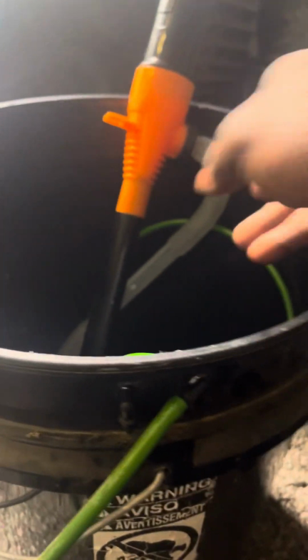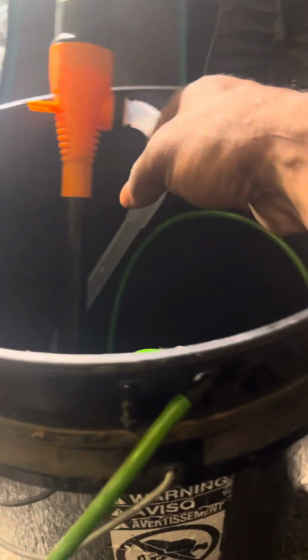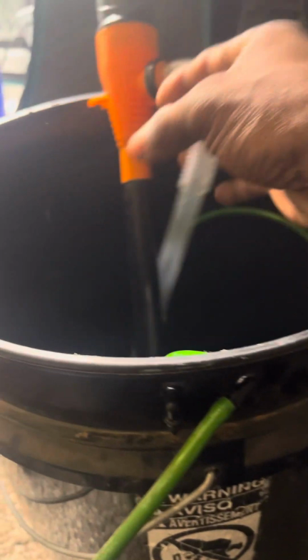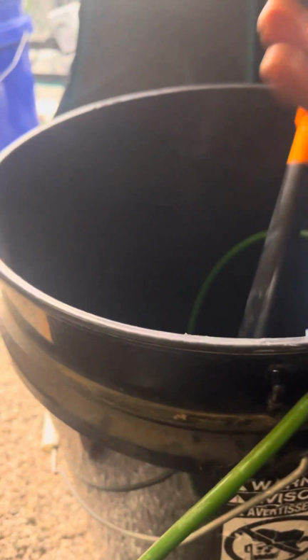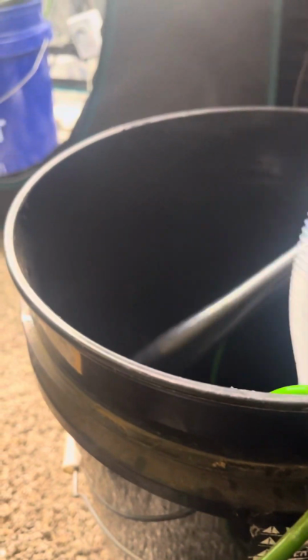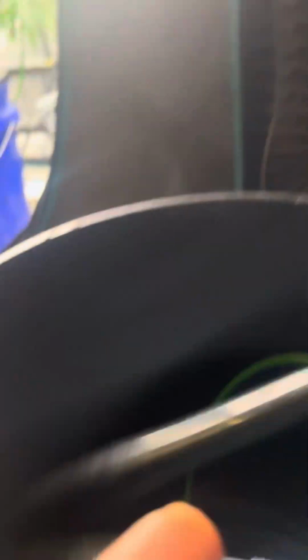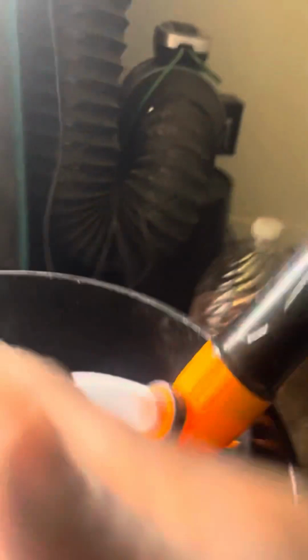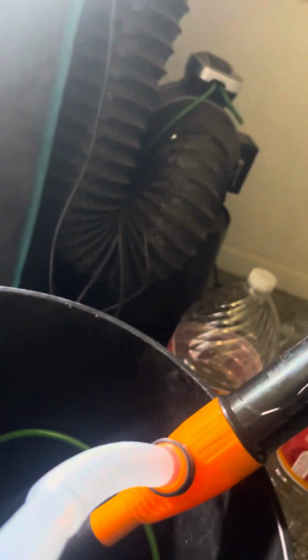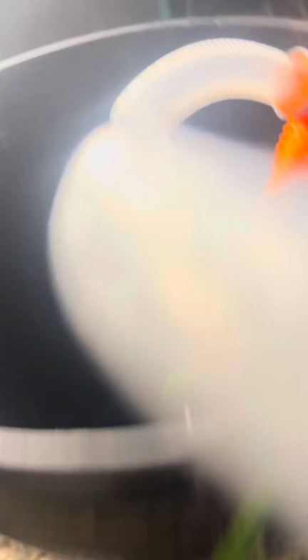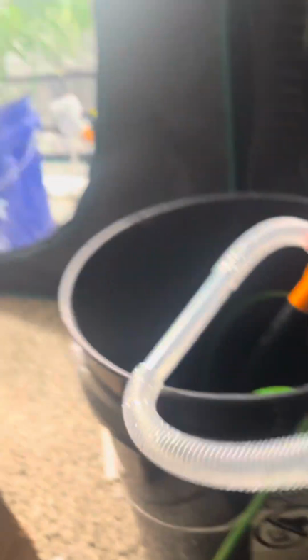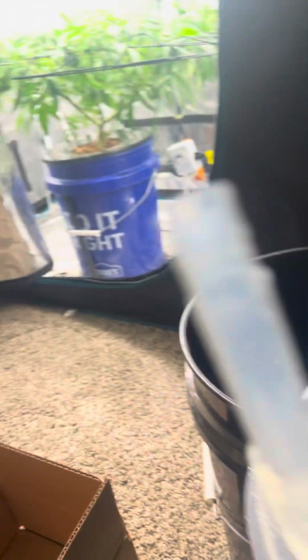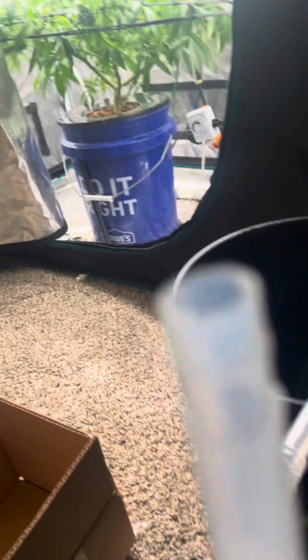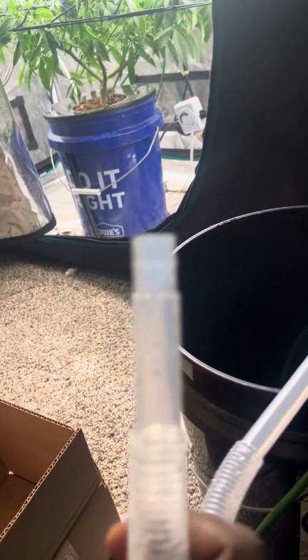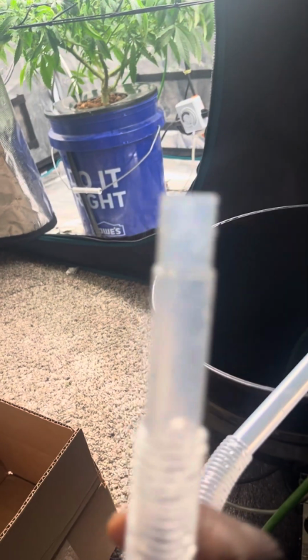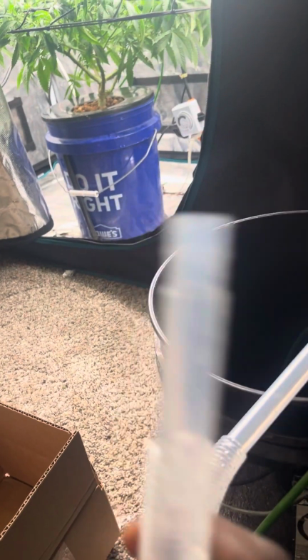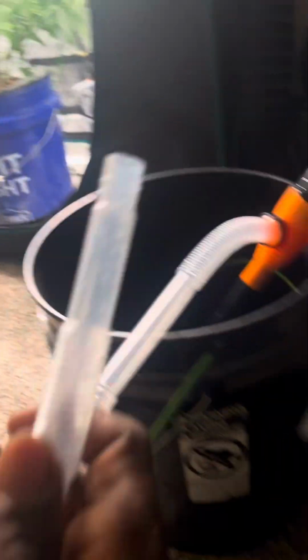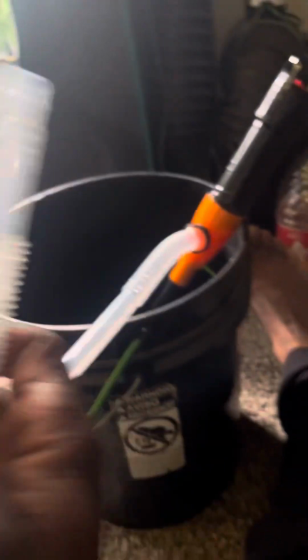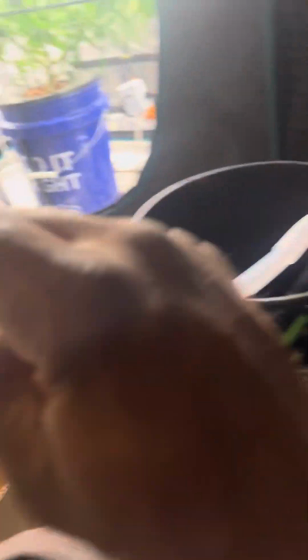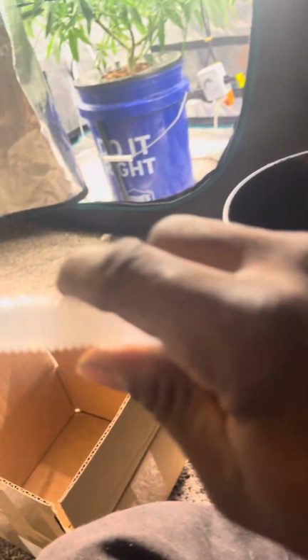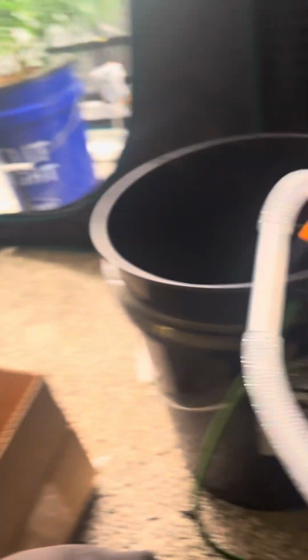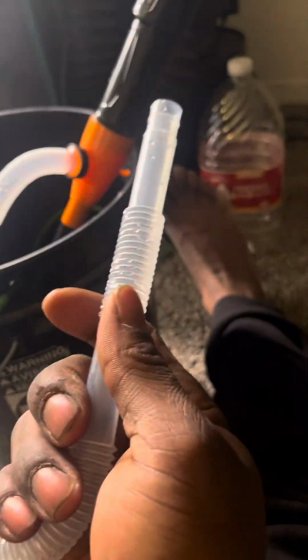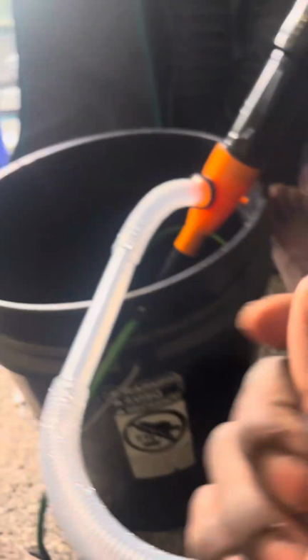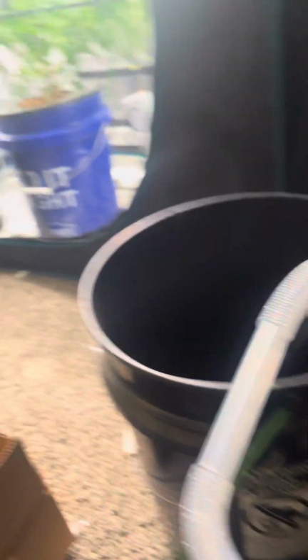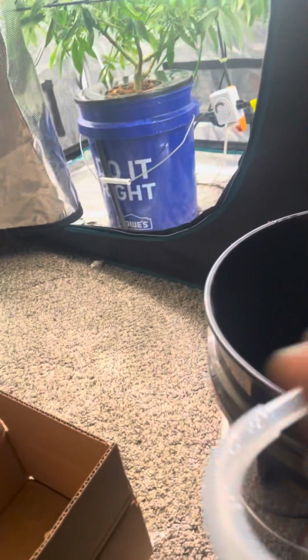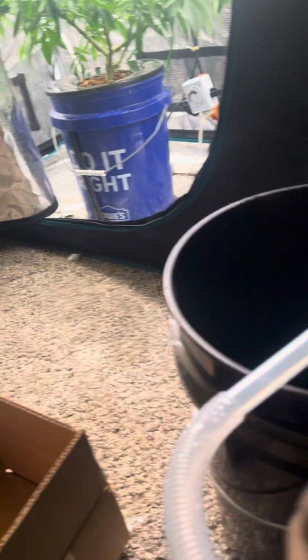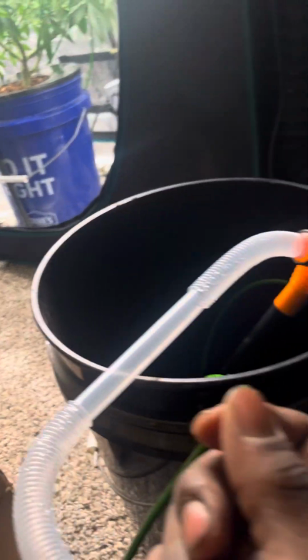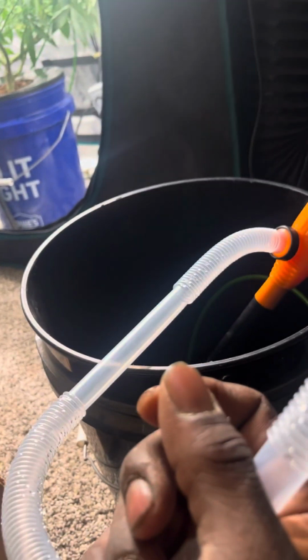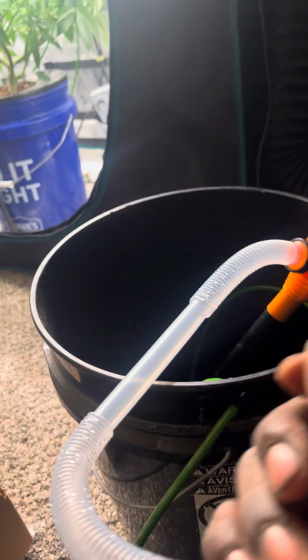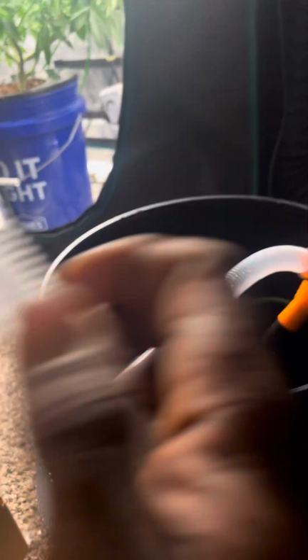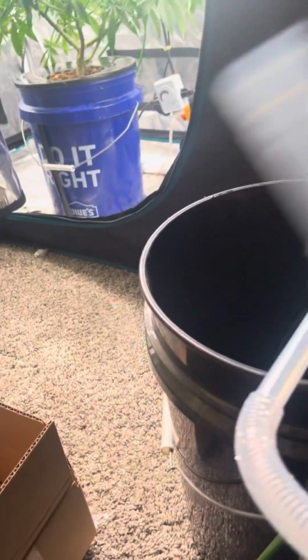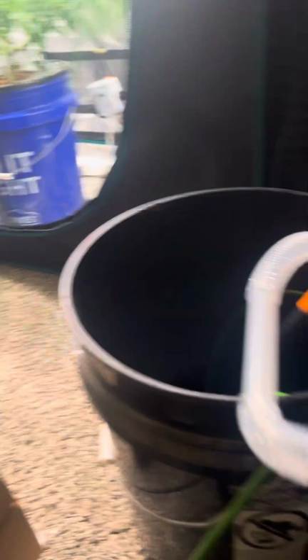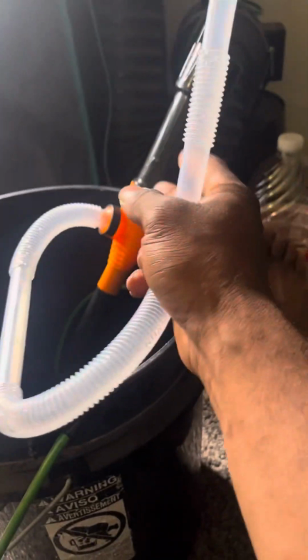I'm planning on getting another hose from Home Depot or somewhere to make this longer, because it is a hassle — I had my baby mama hold one end and do the bucket. I told her to hold the pump instead, like the gentleman I am.